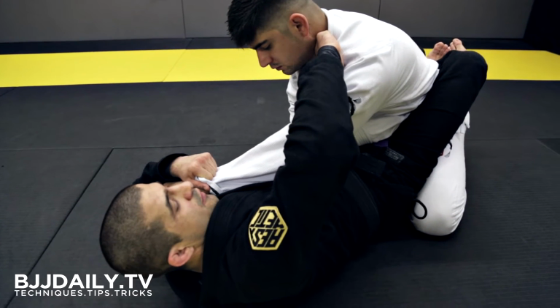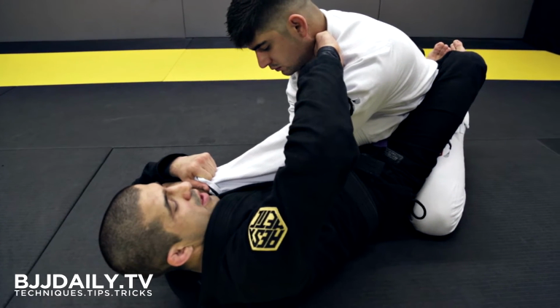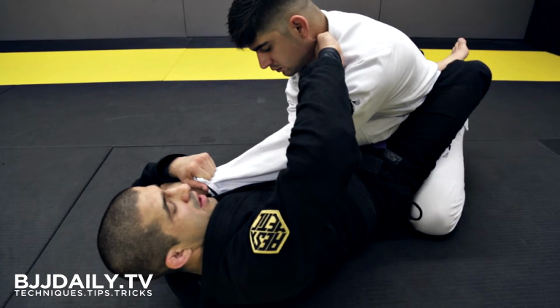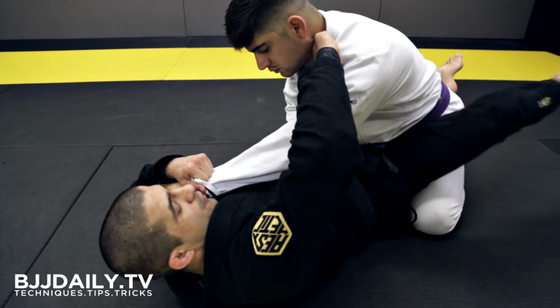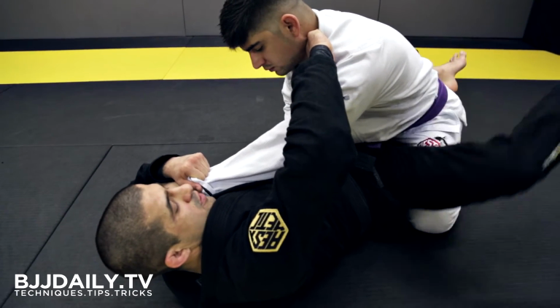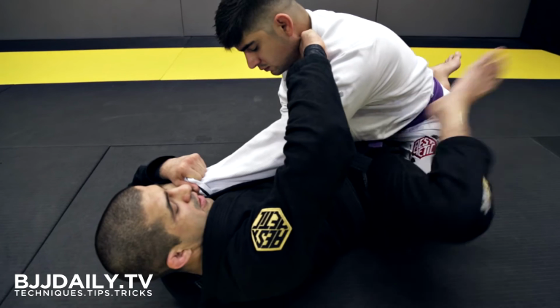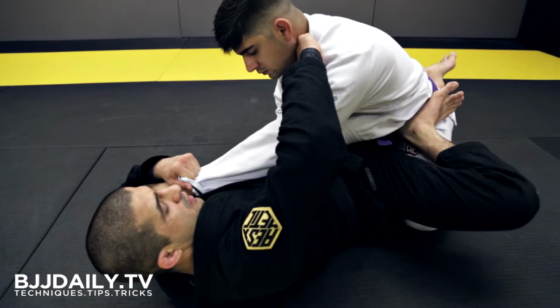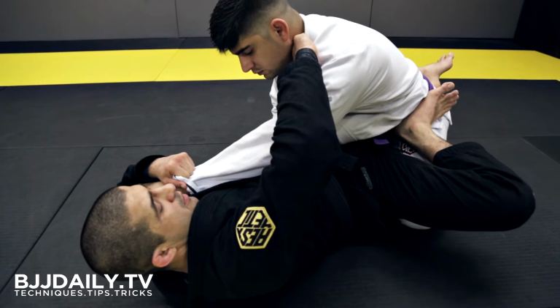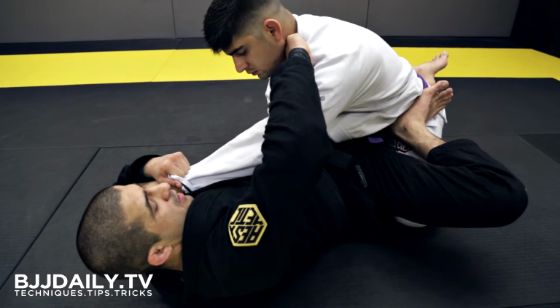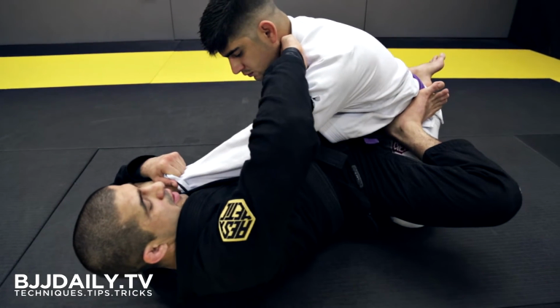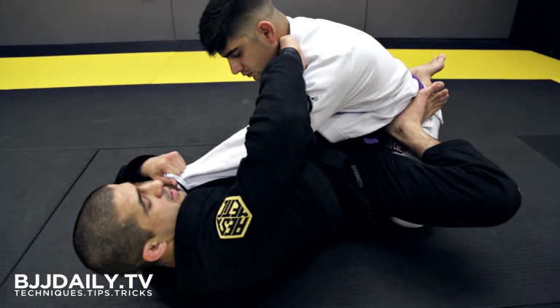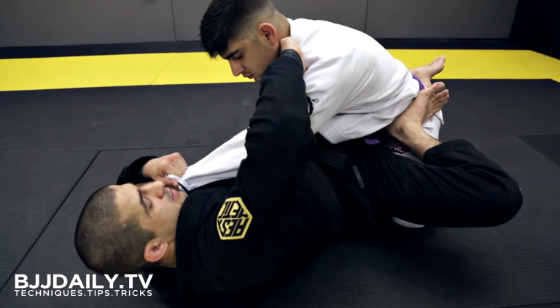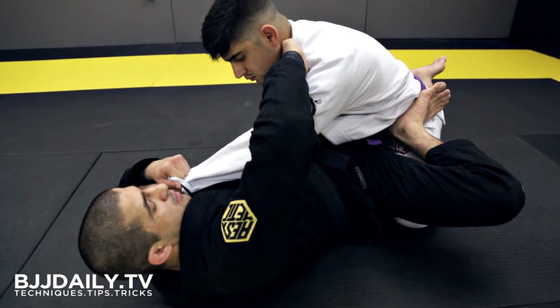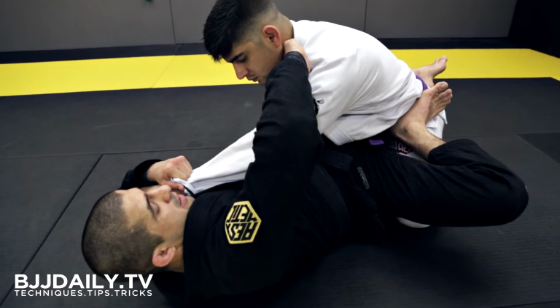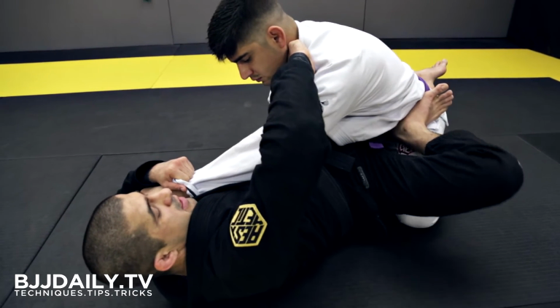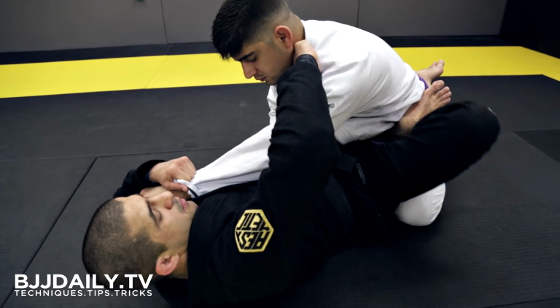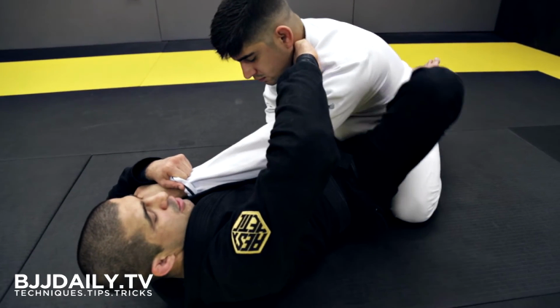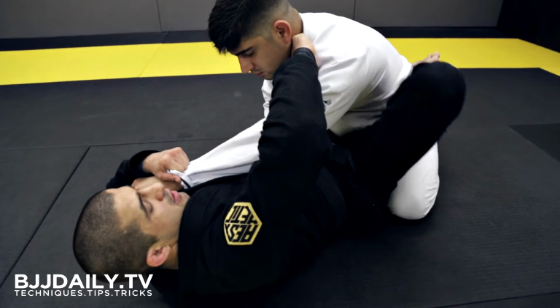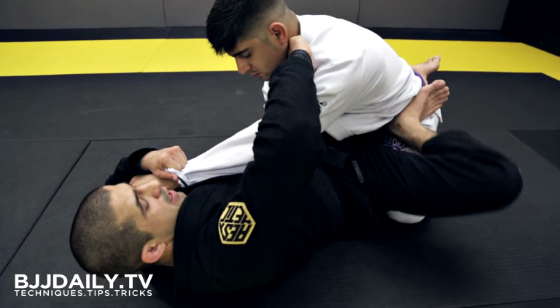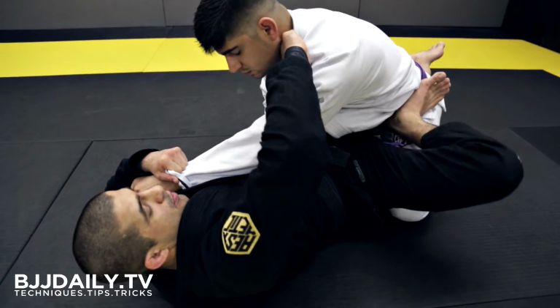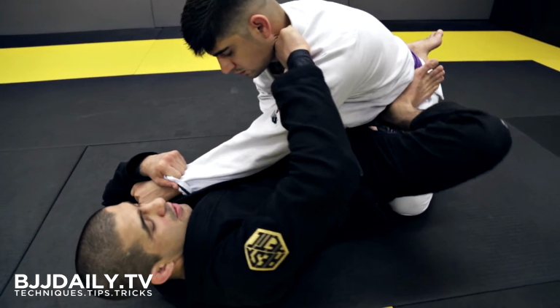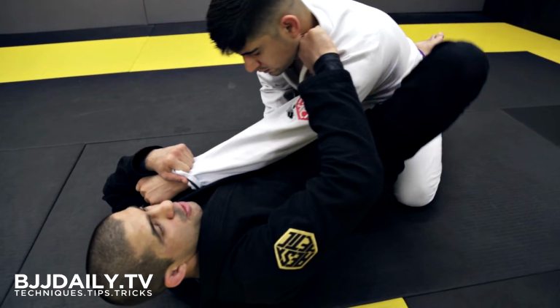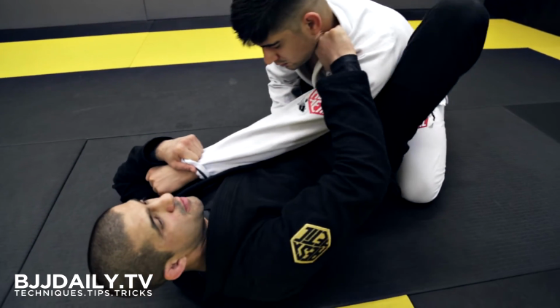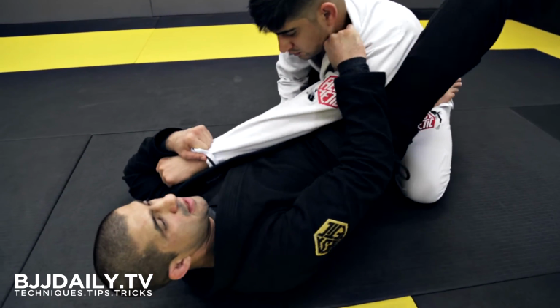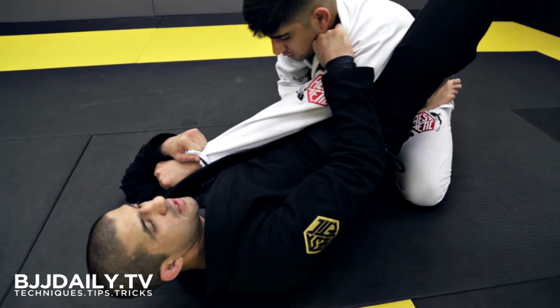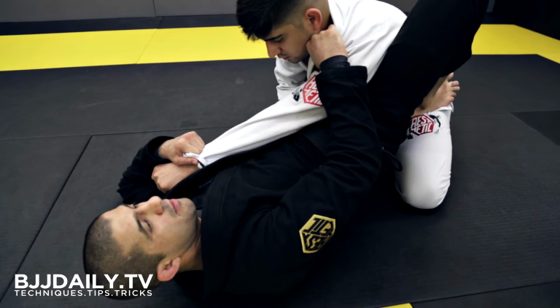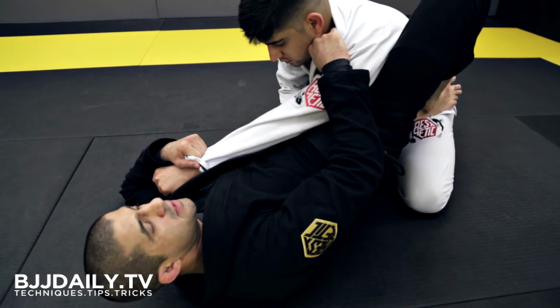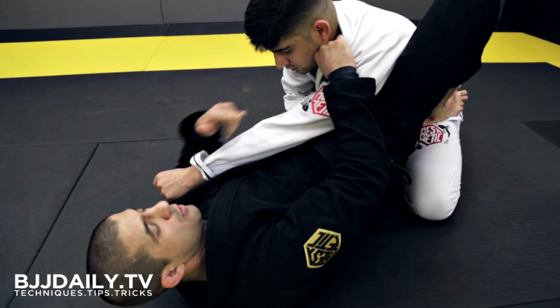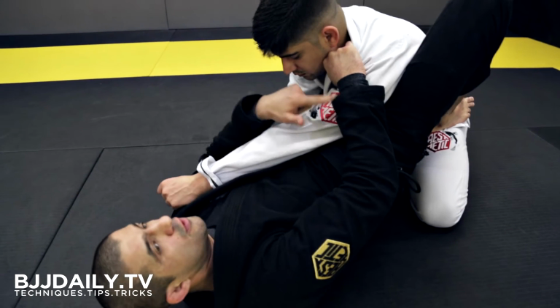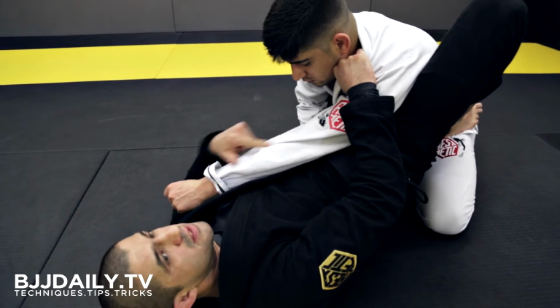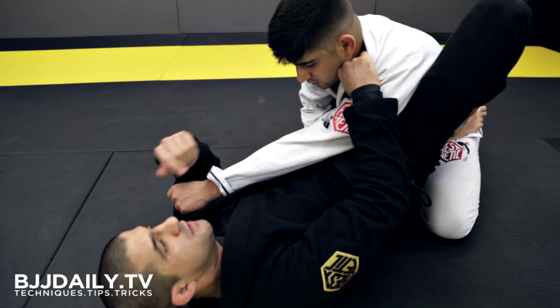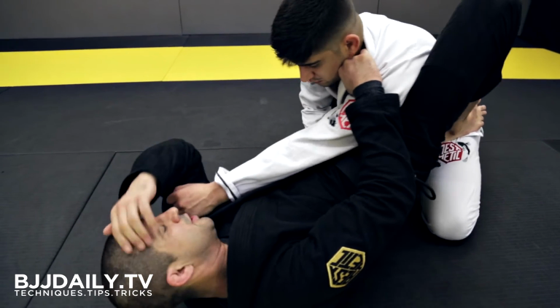From here, foot is going to come onto the hip. At the same time, my knee is going to pinch in, my elbow is going to pinch in, my hips are going to come up to help lock off this side of his body.